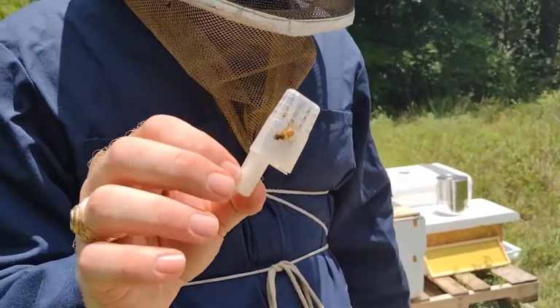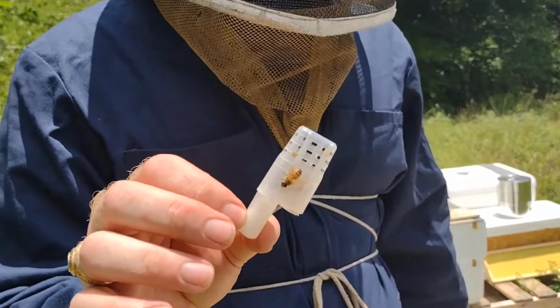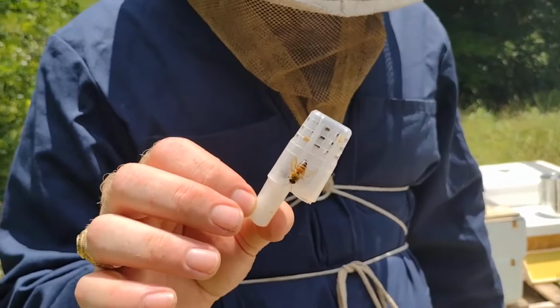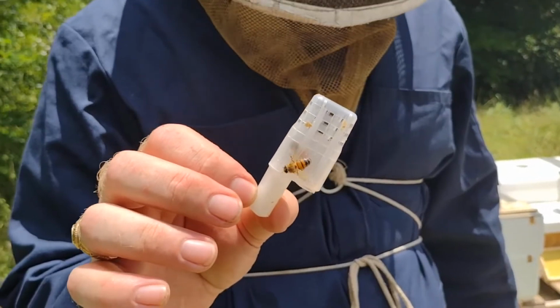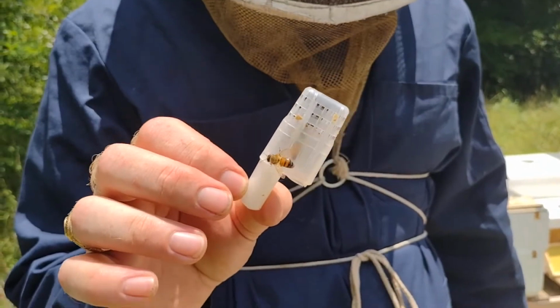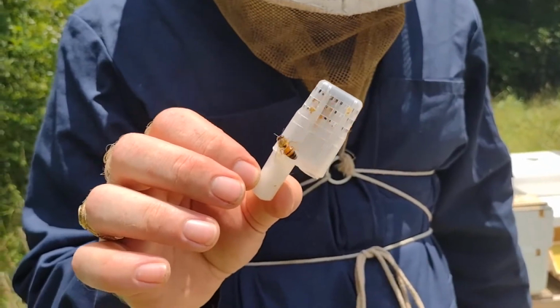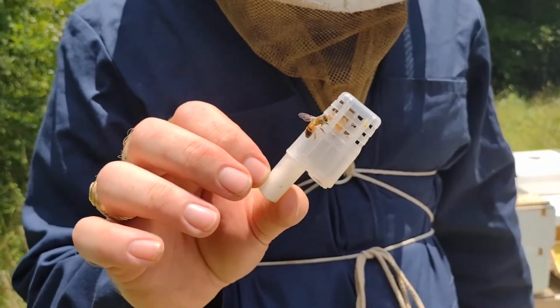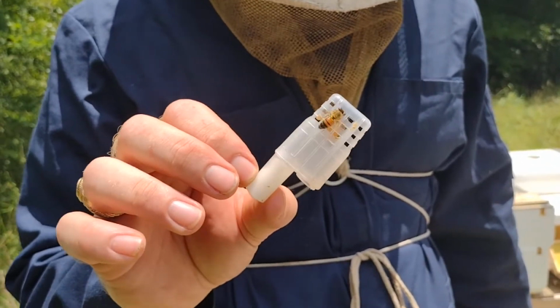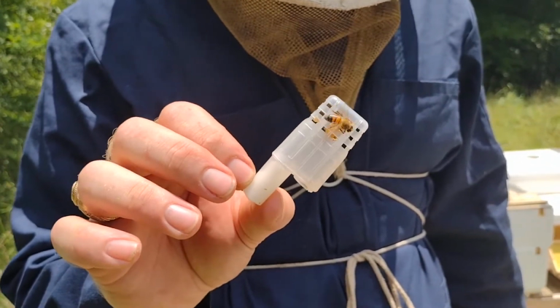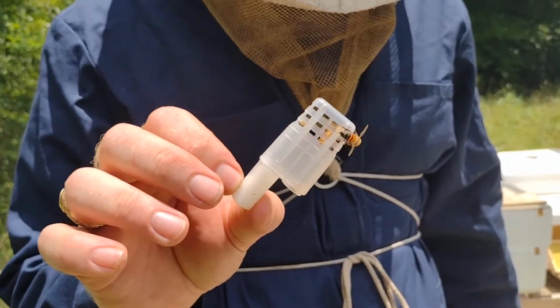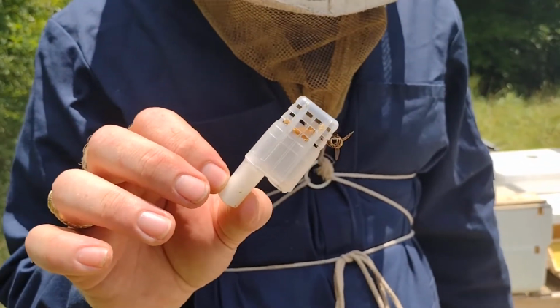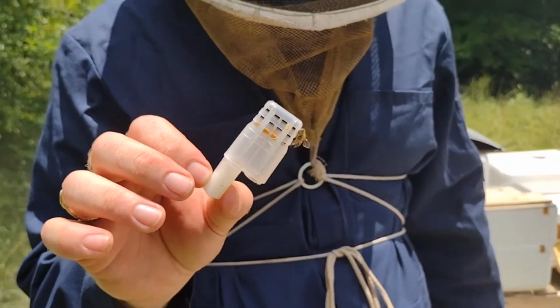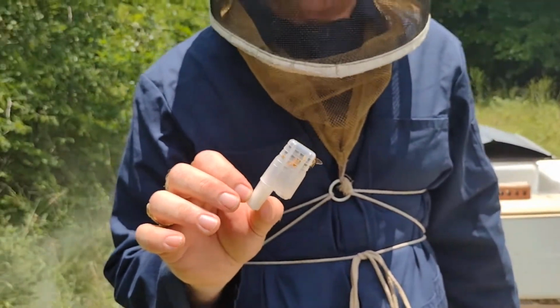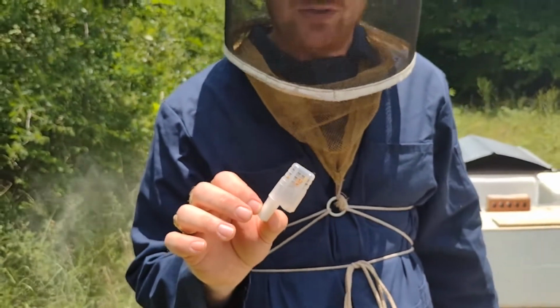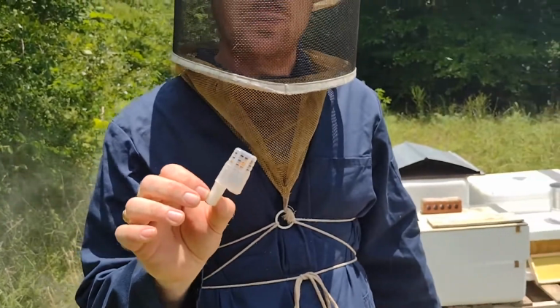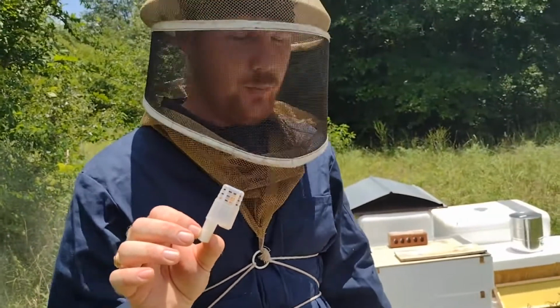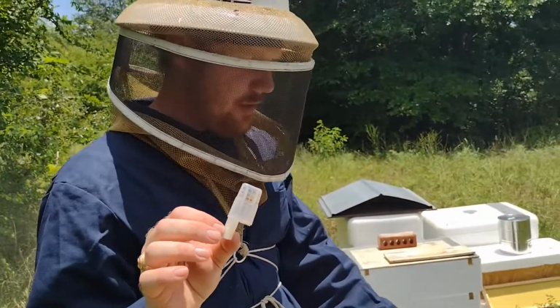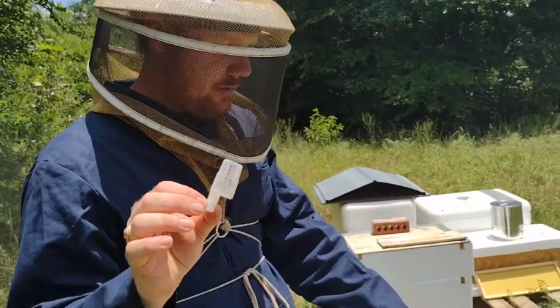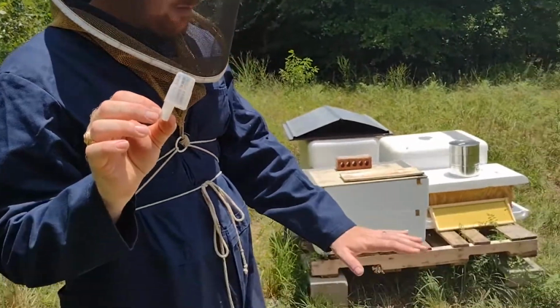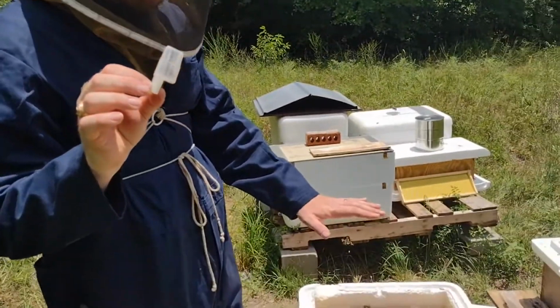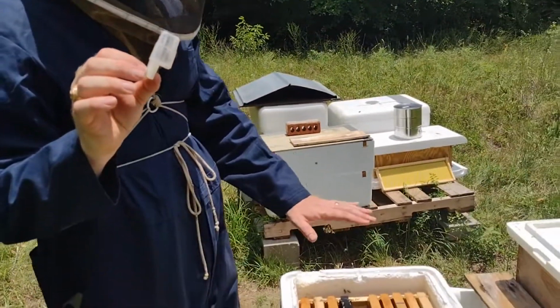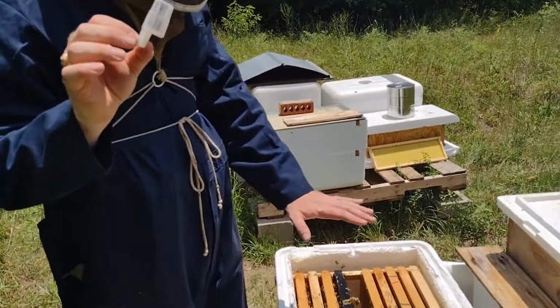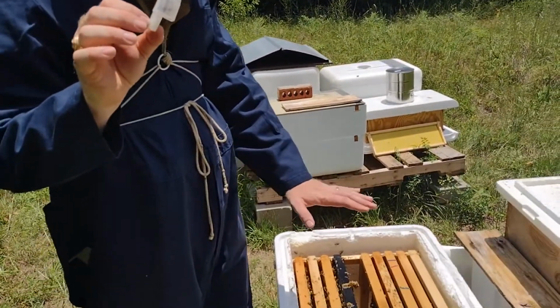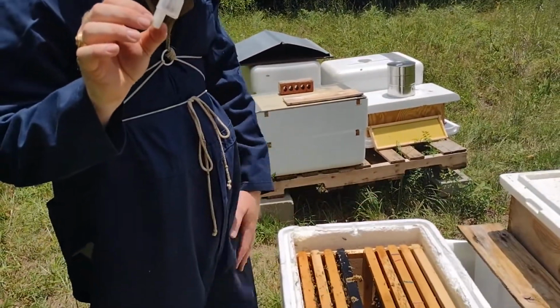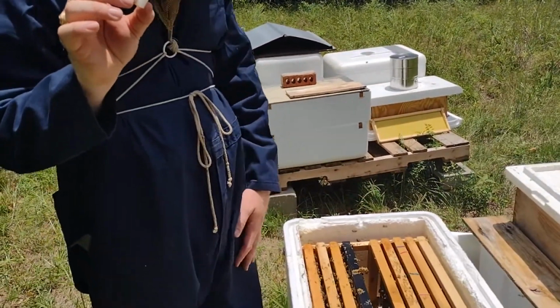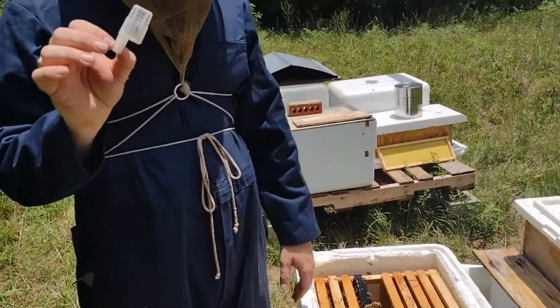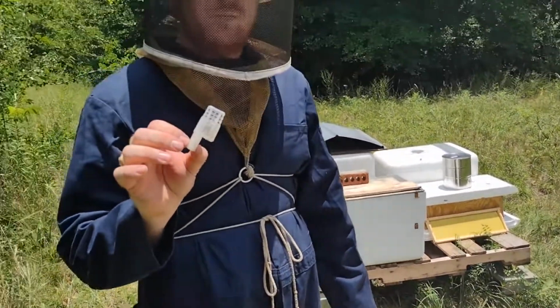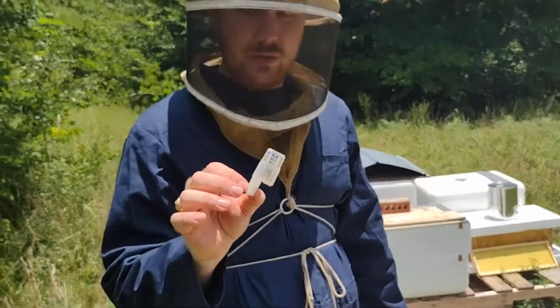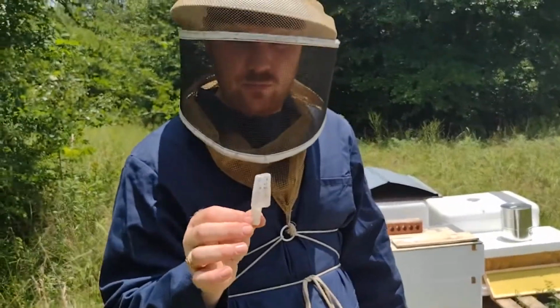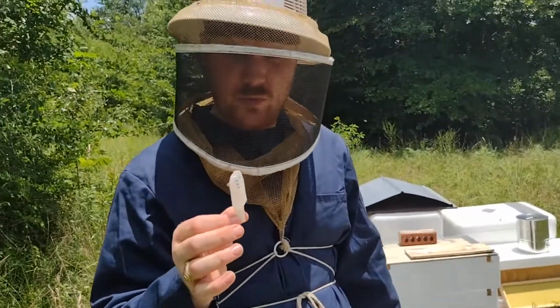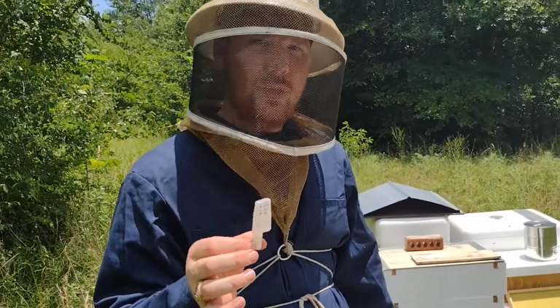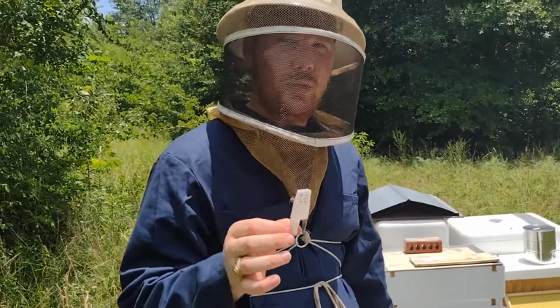So I'm going to take this and set her aside for a minute so I know where she's at, and then I'll release her into a super above a queen excluder in this hive once I have the other queen in.